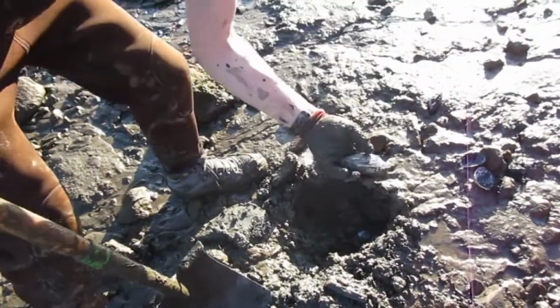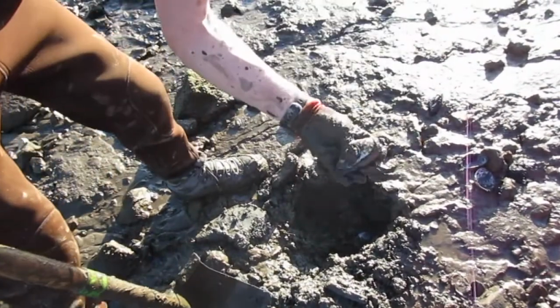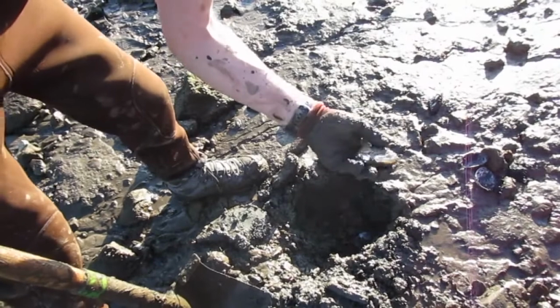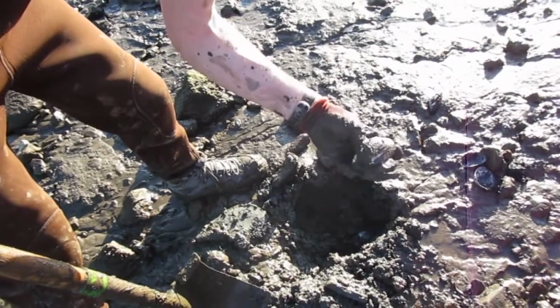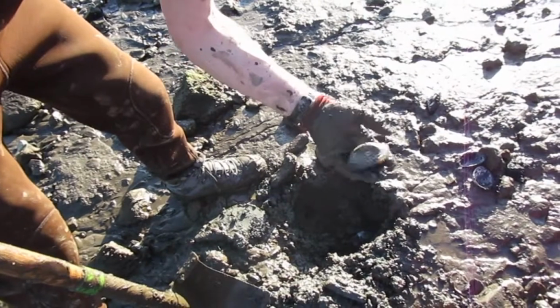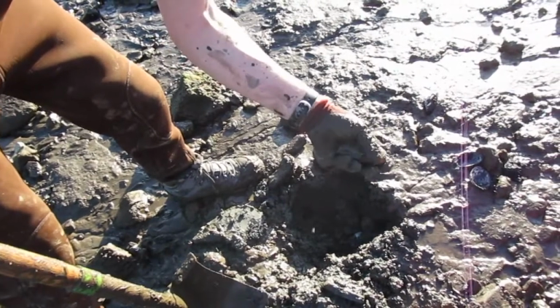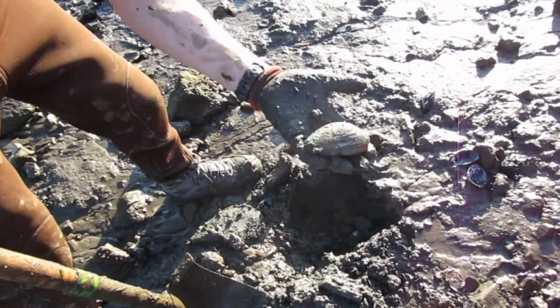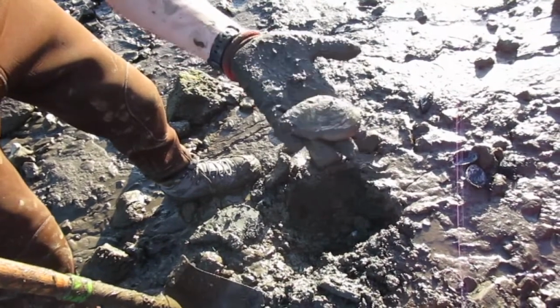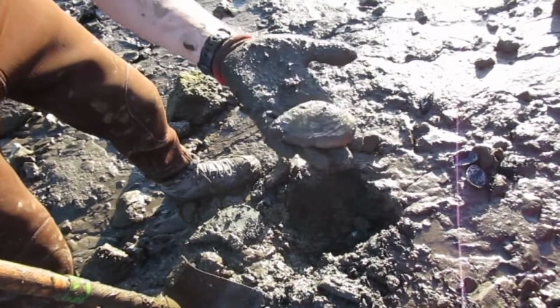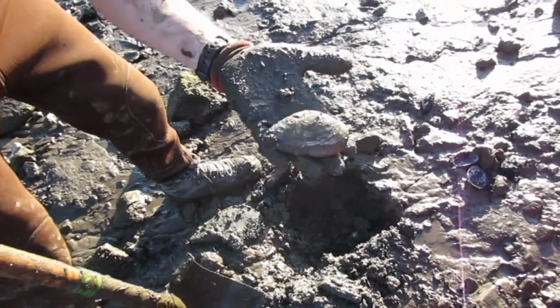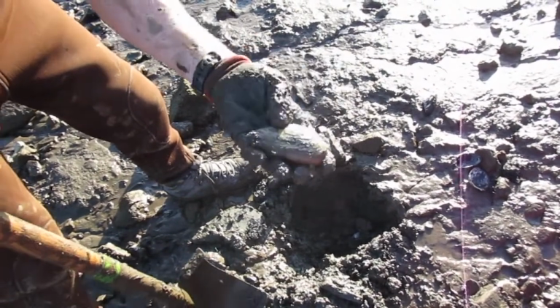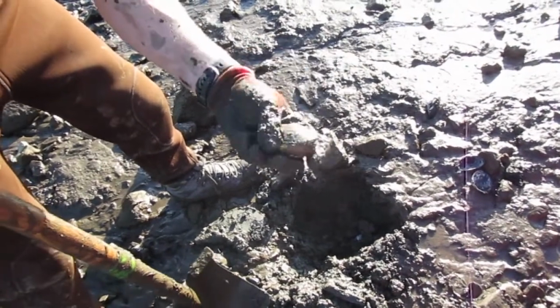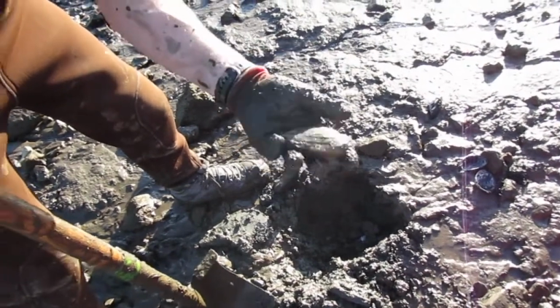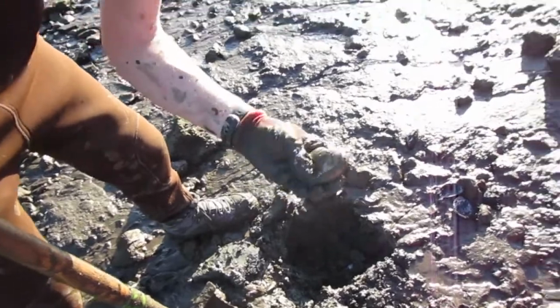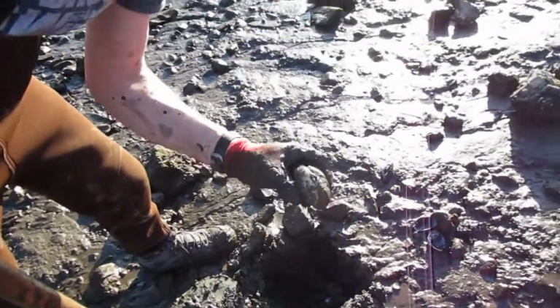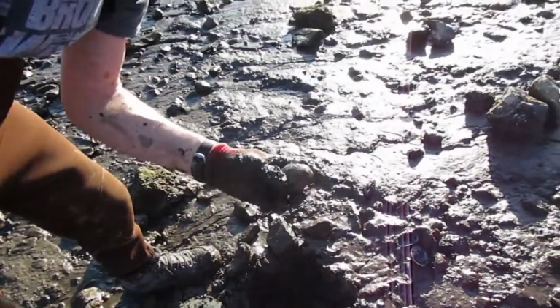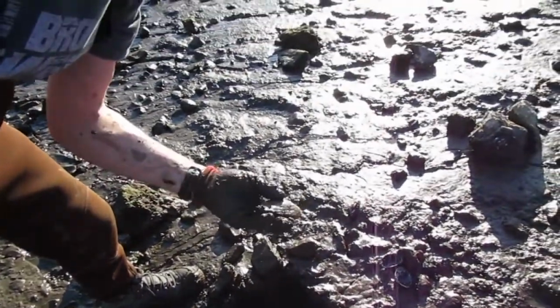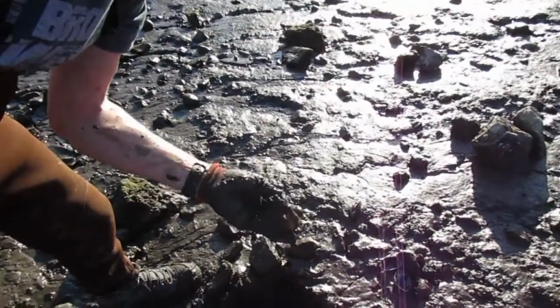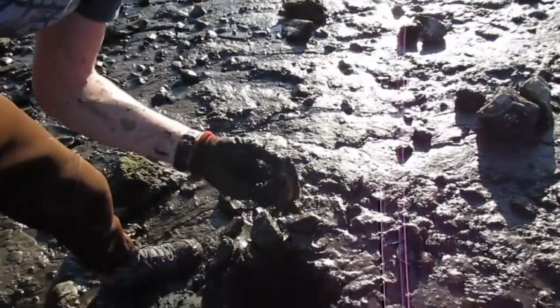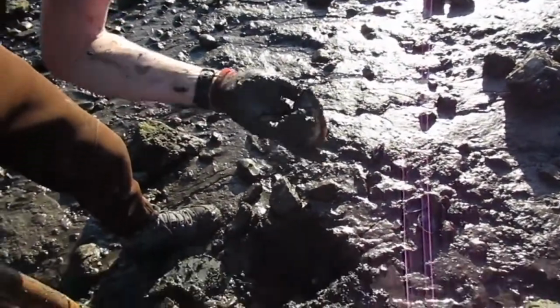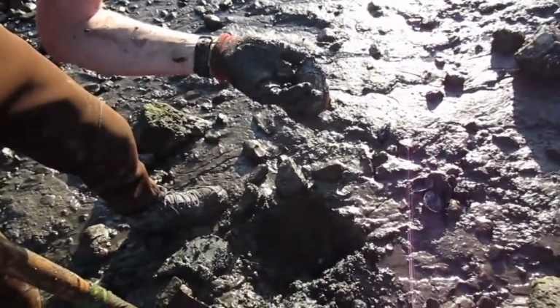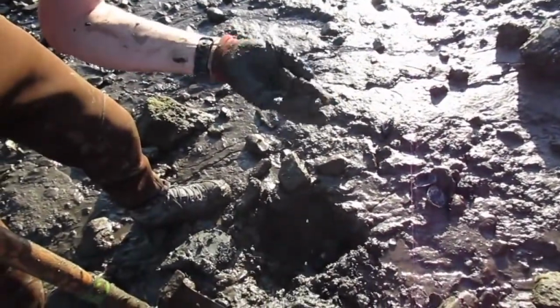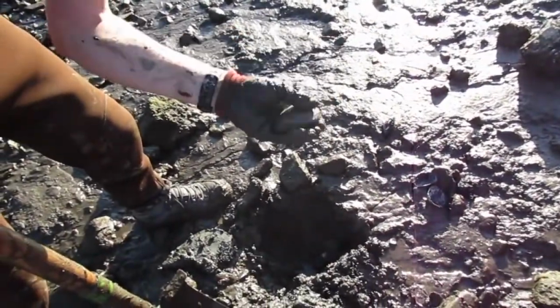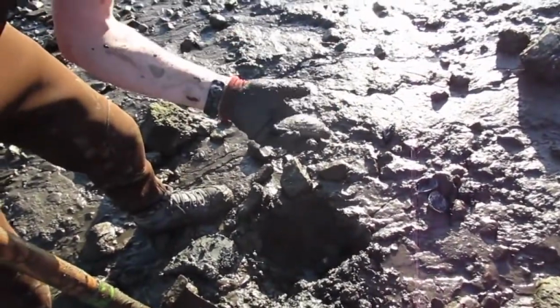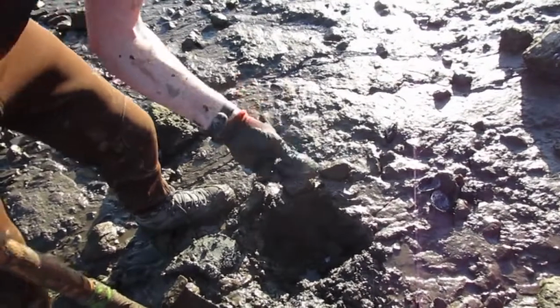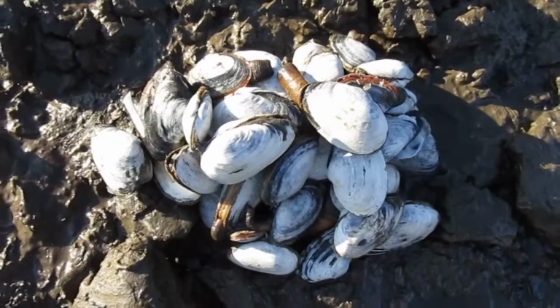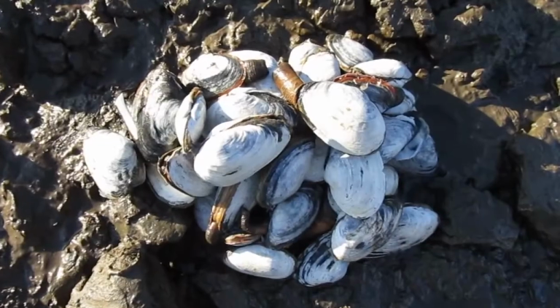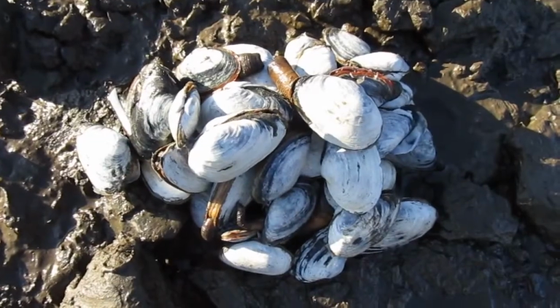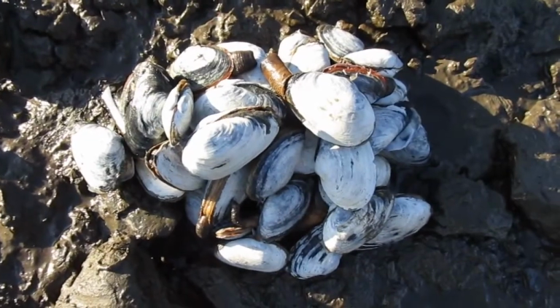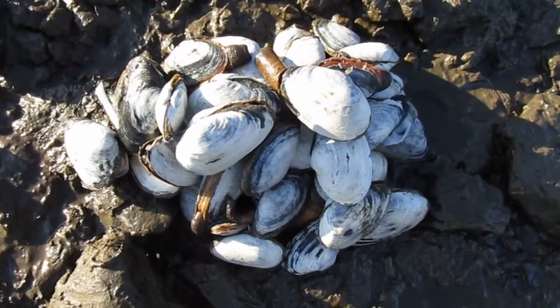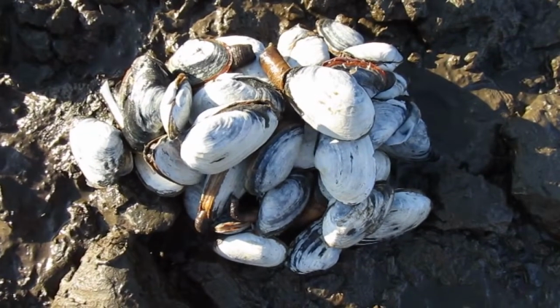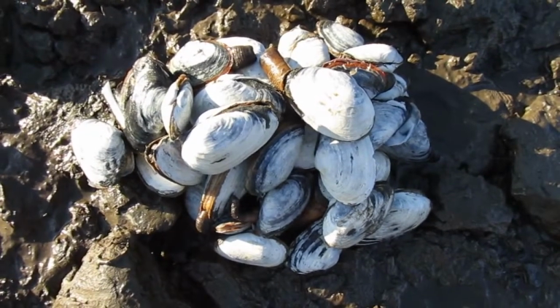There we go. Look at that. What is this thing that pokes out? Cool, huh? It's a soft shell clam. What is the thing that pokes out? It's just kind of retracted in. About 40 soft shells. Cool.